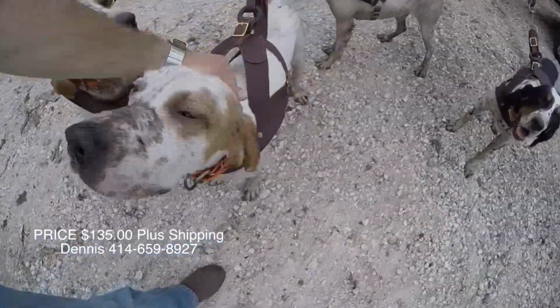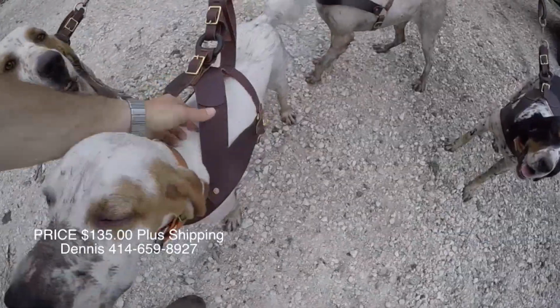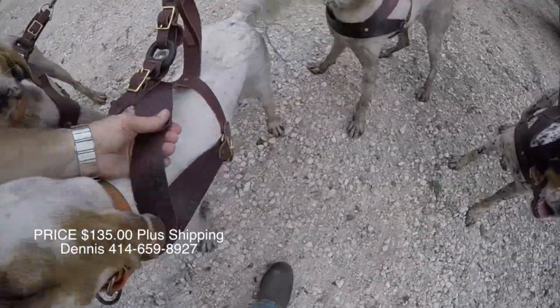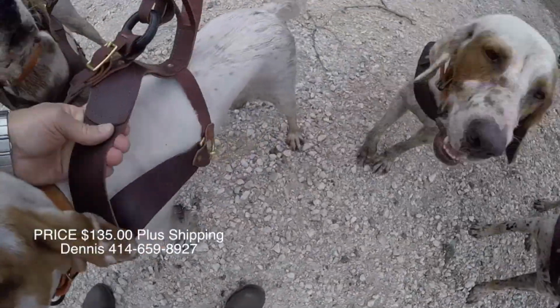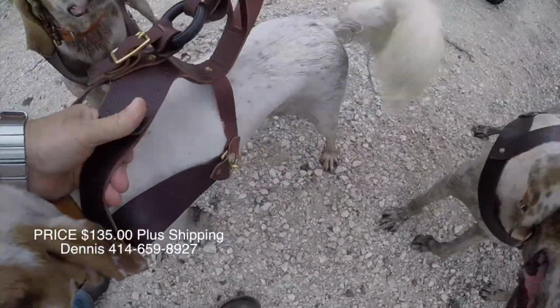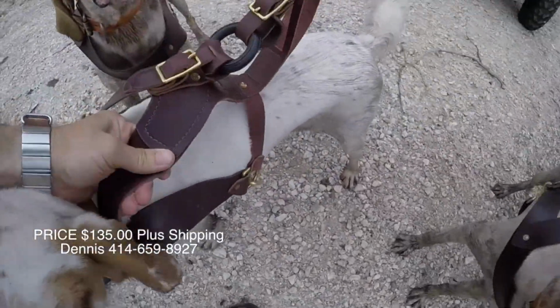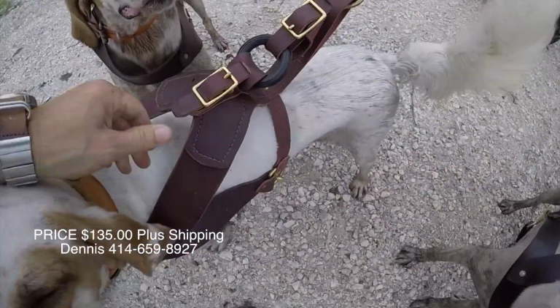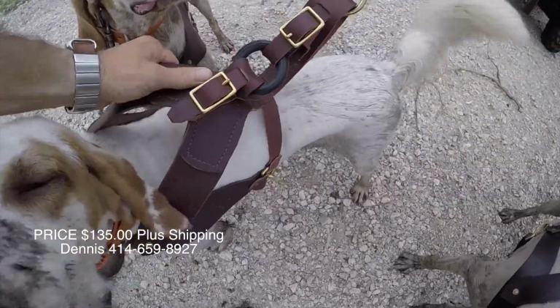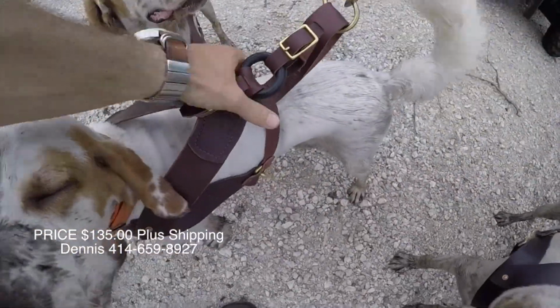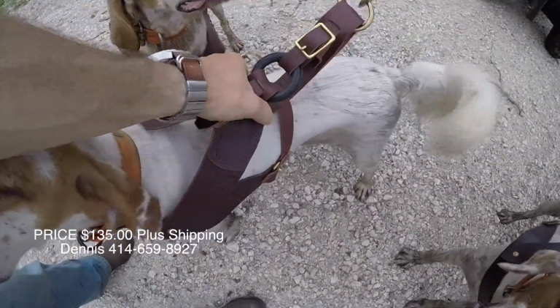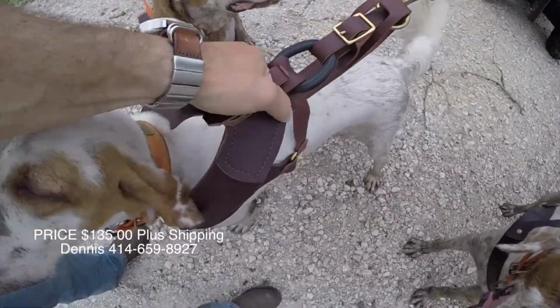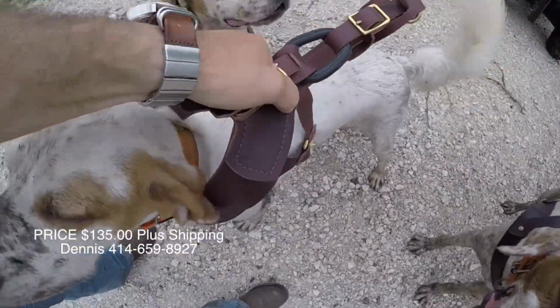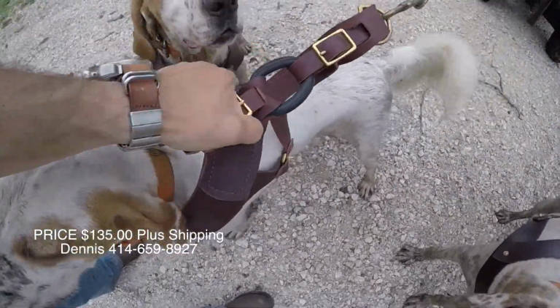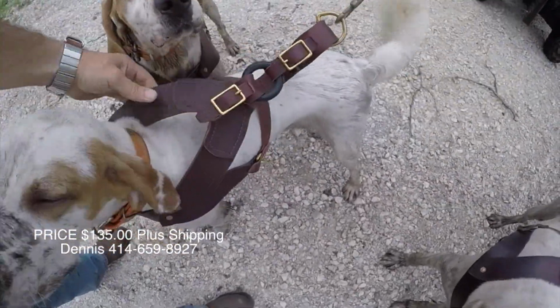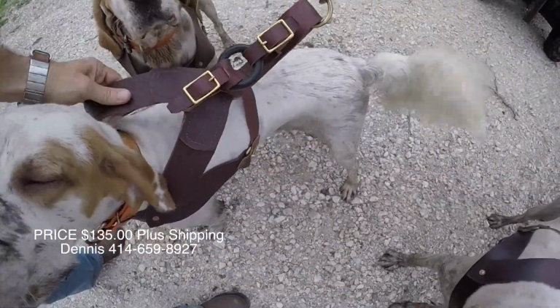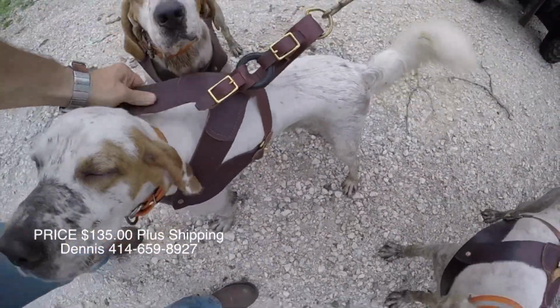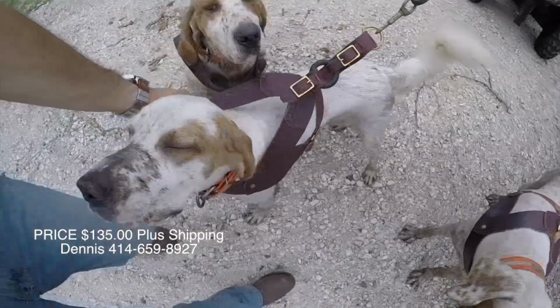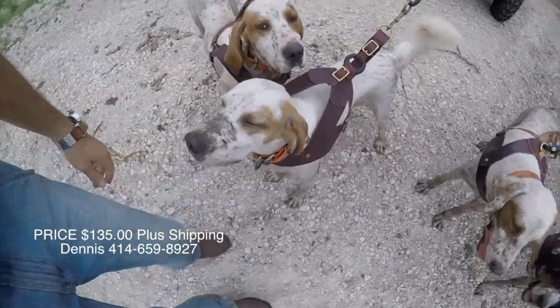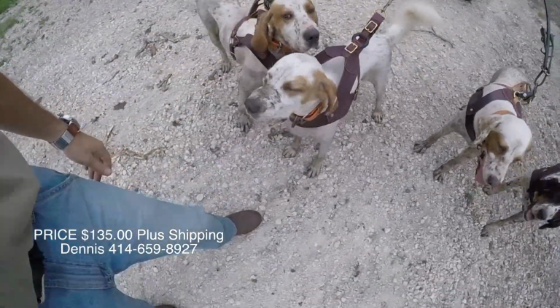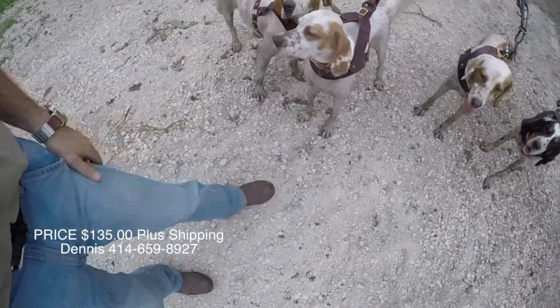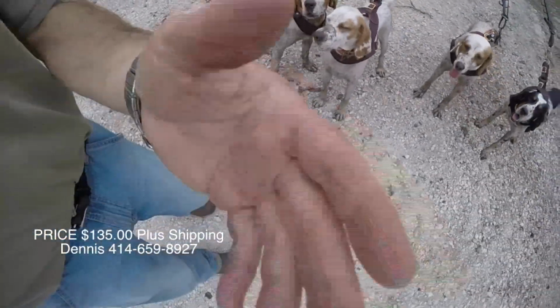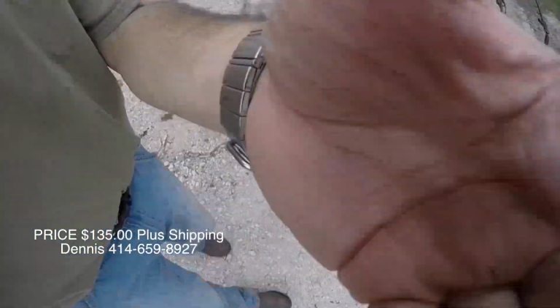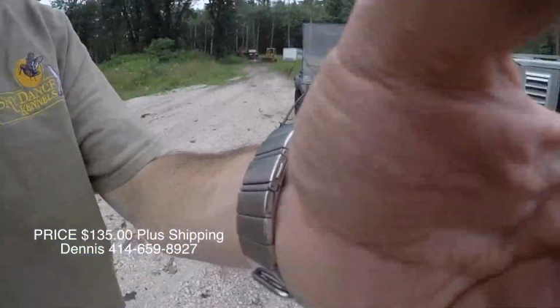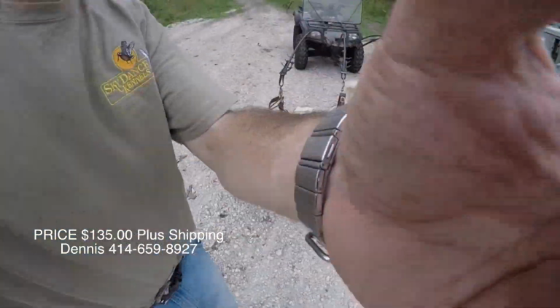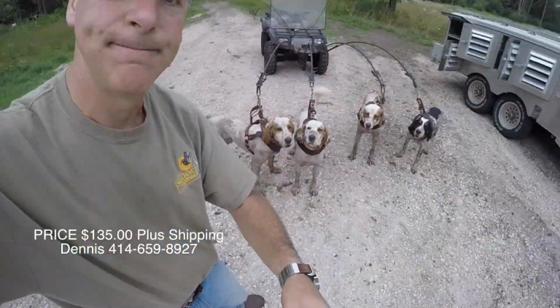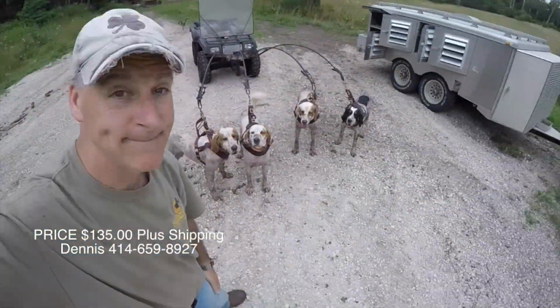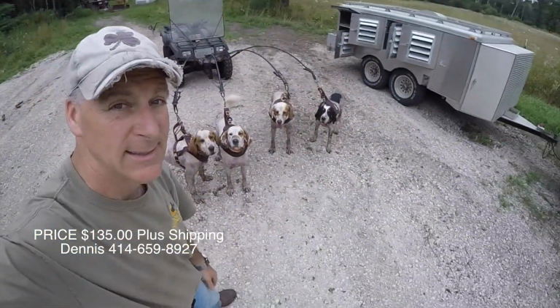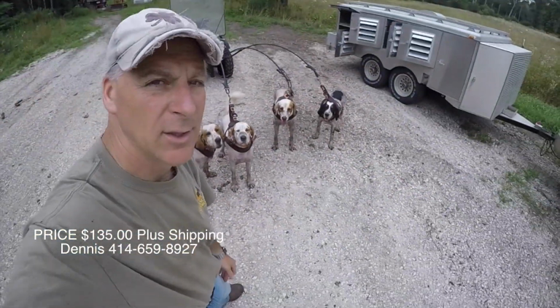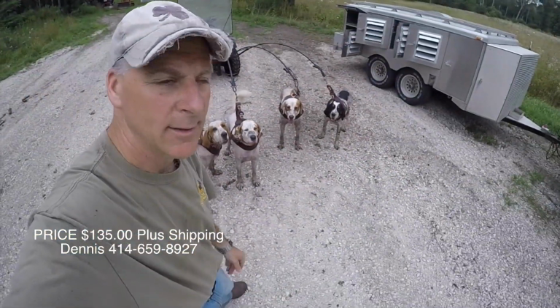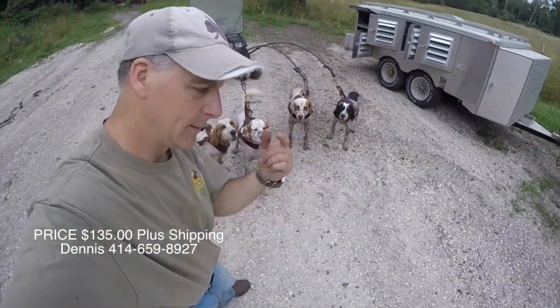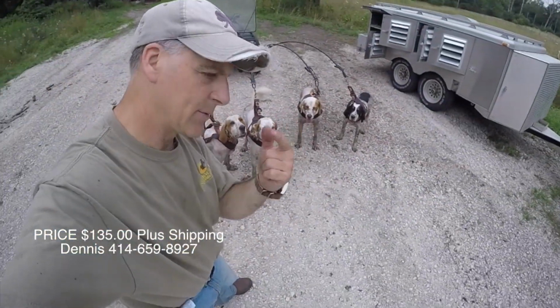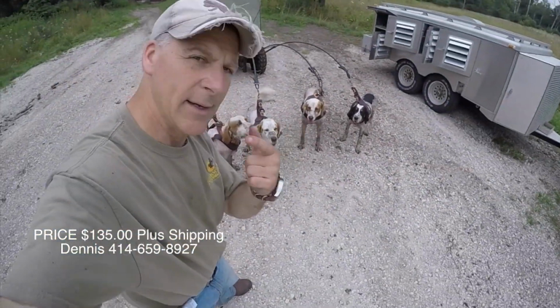Now remember, this is all high-grade leather with the safety. This is well worth it. Again, if you're interested, the number's right here.